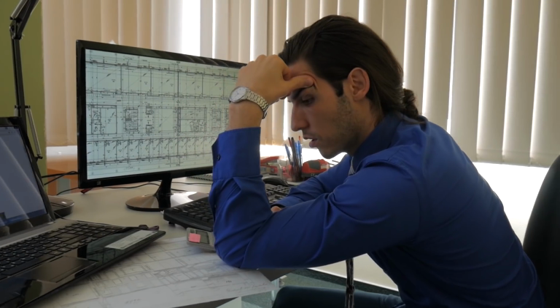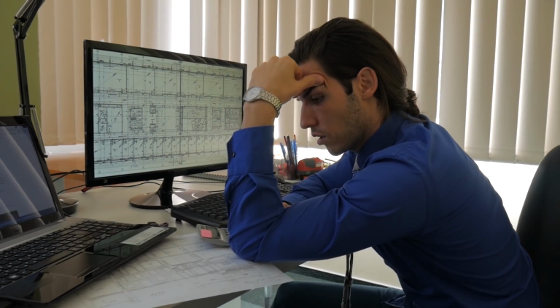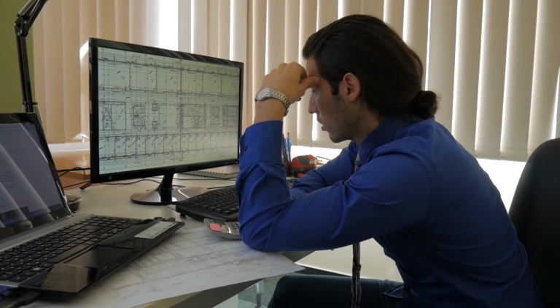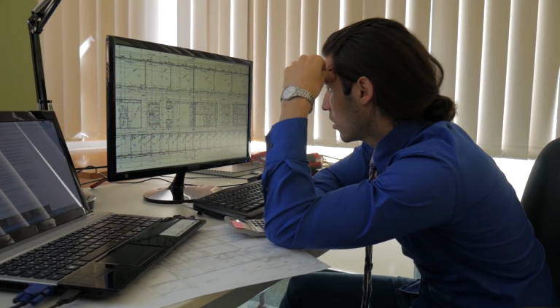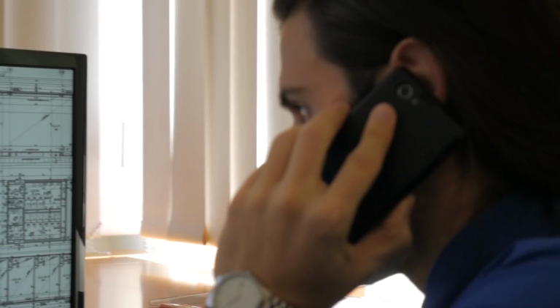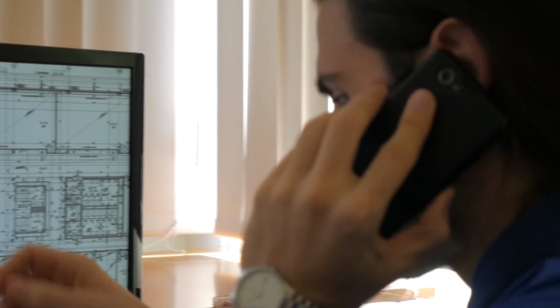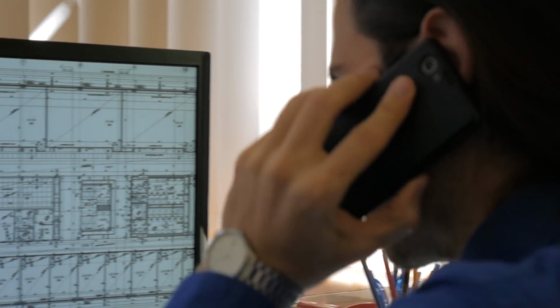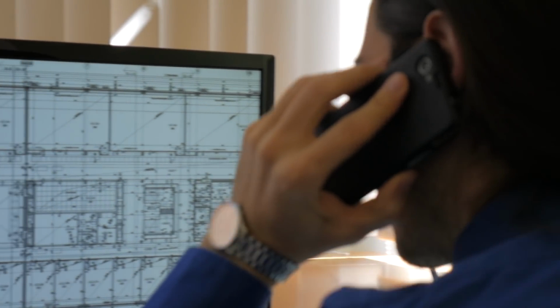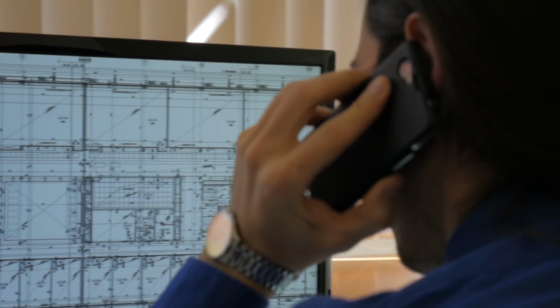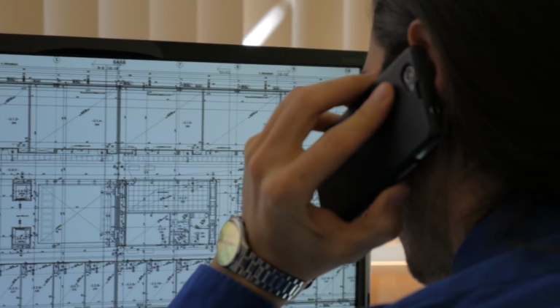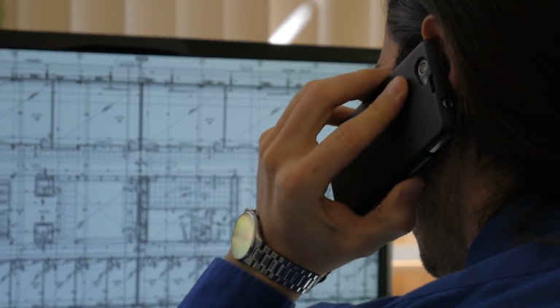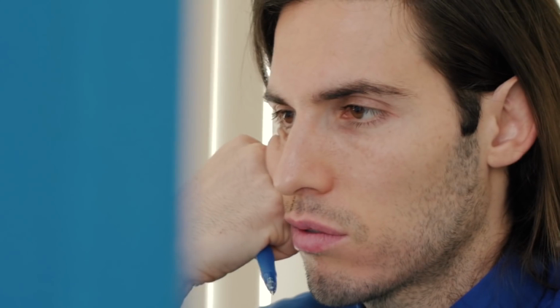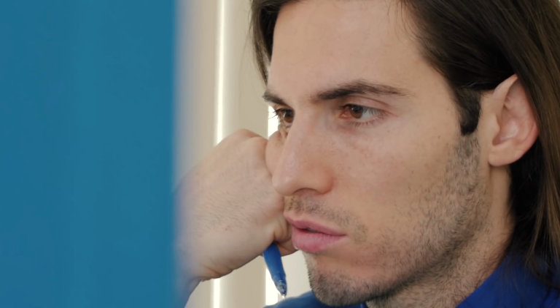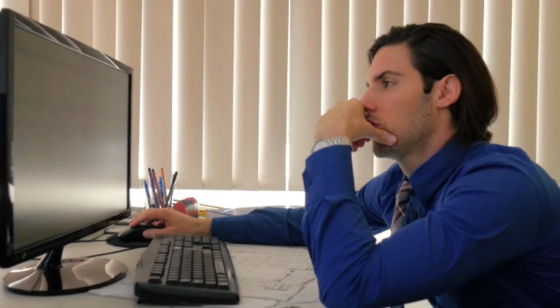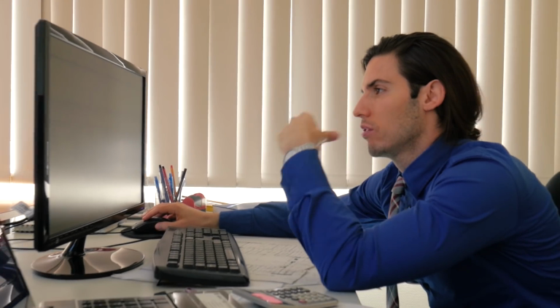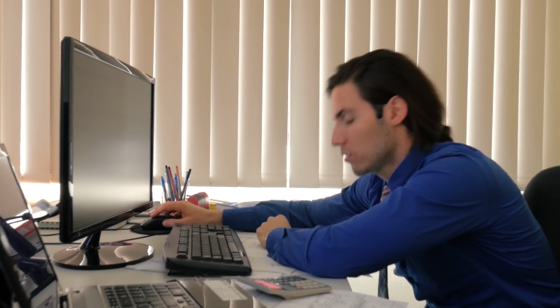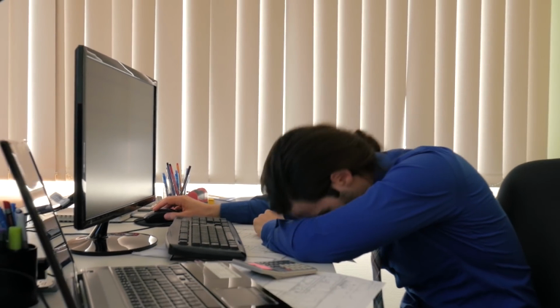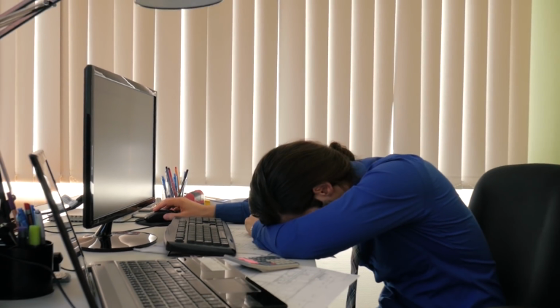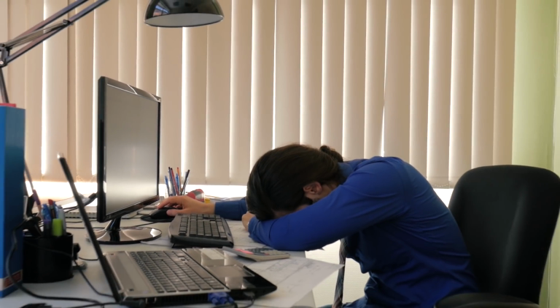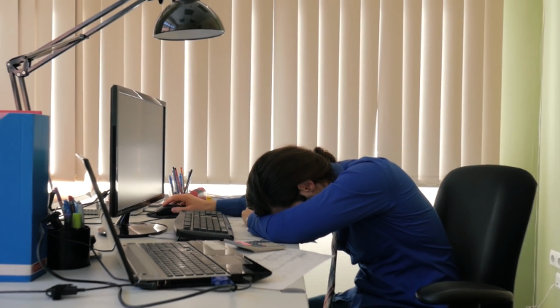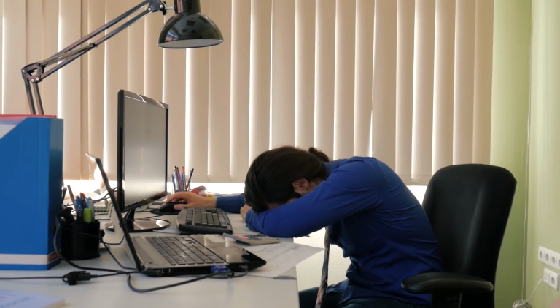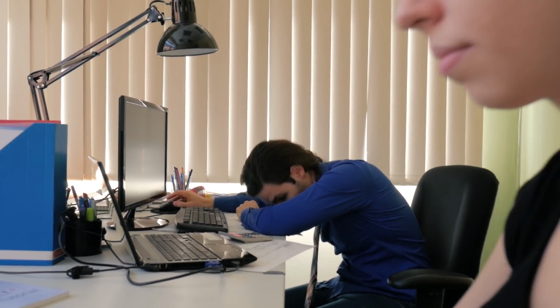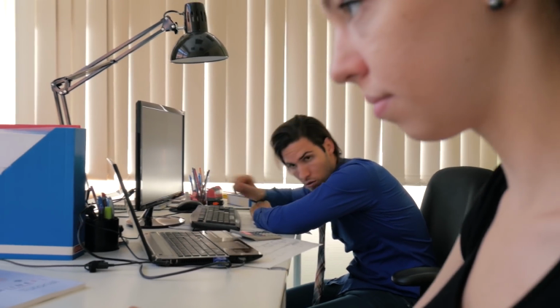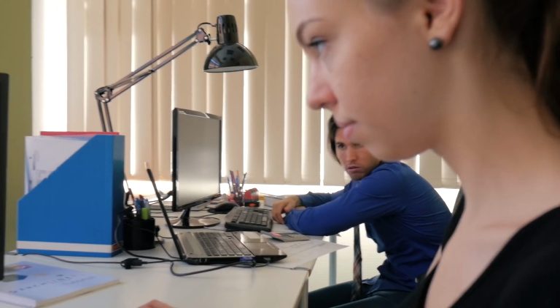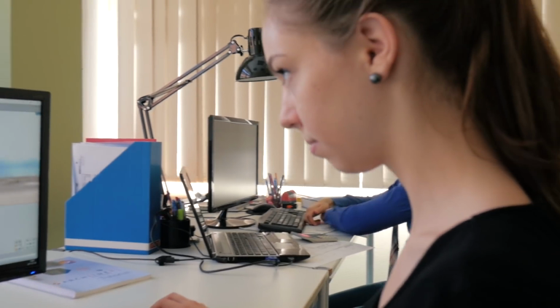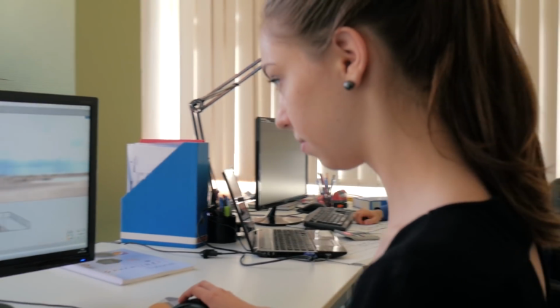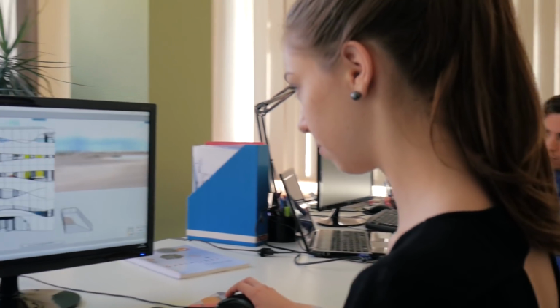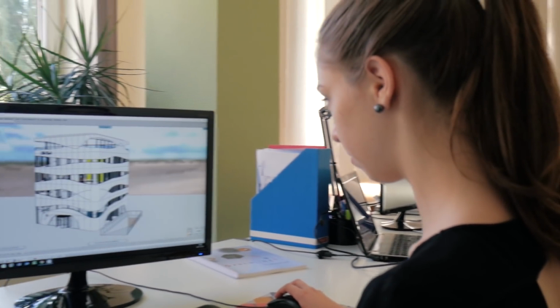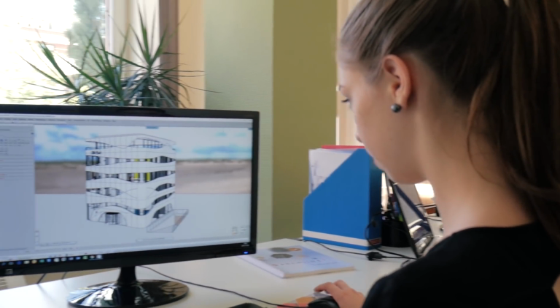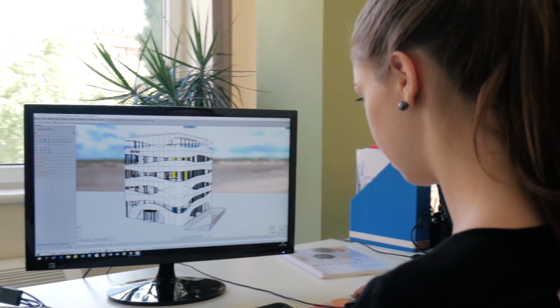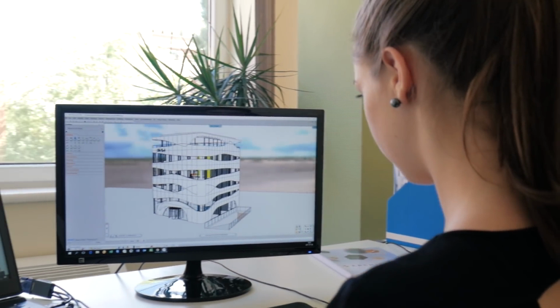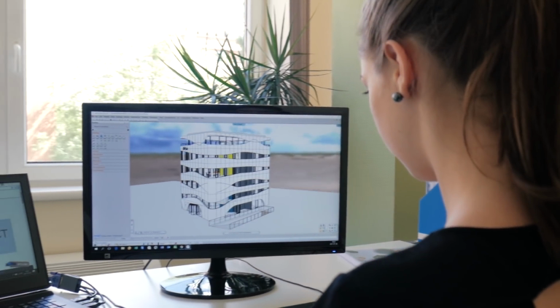Also, it seems that BIM means a whole new workflow and methods which you need to learn from scratch, and the new requirements and legislations may seem too complicated to follow. Our mission behind Archline is to open a gateway to BIM.